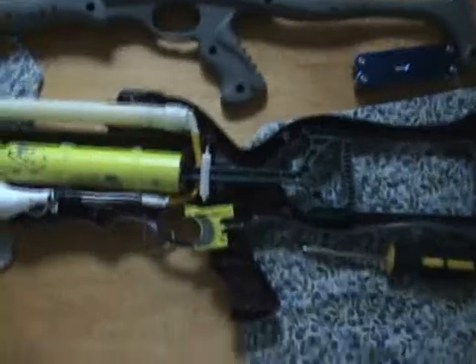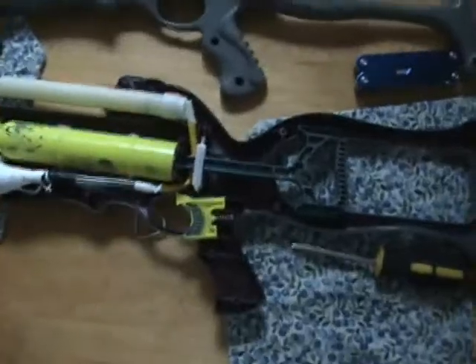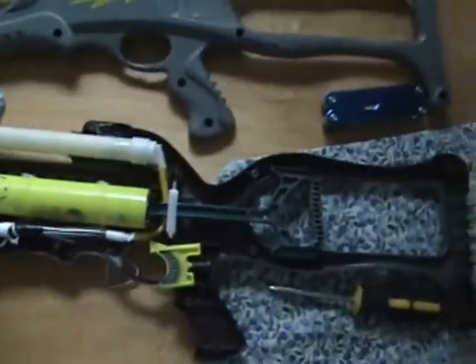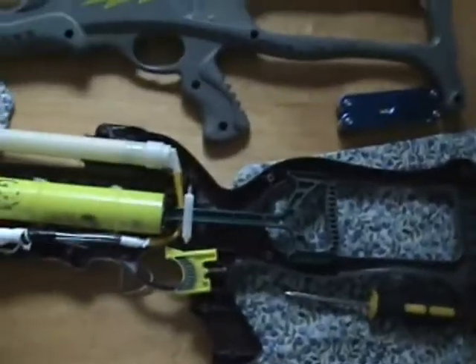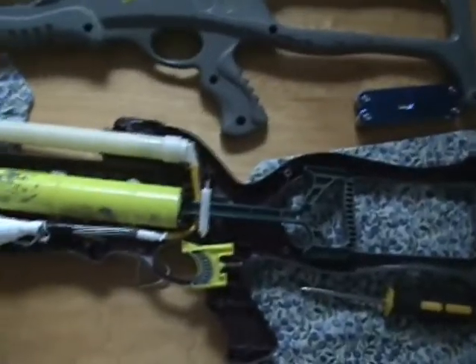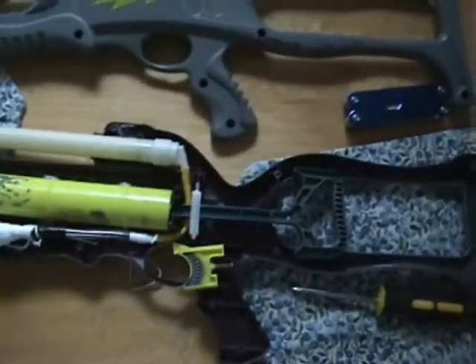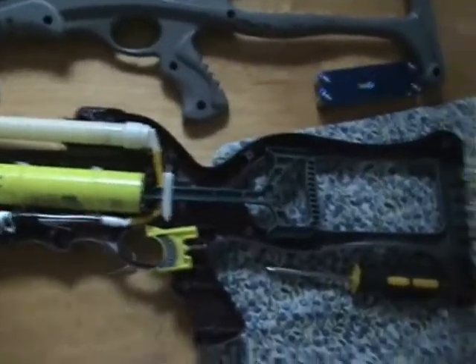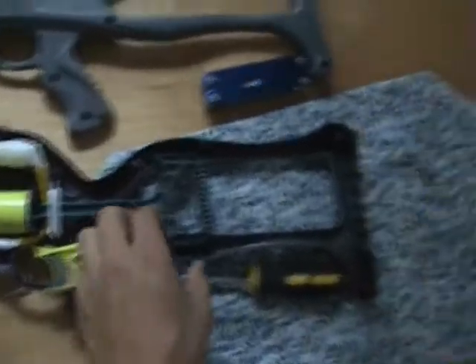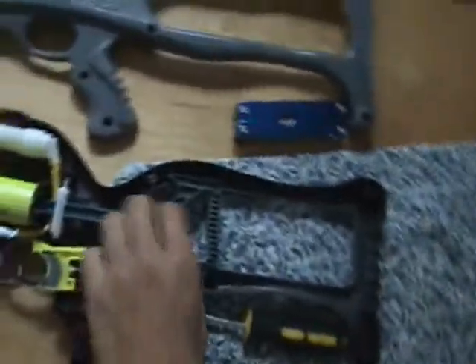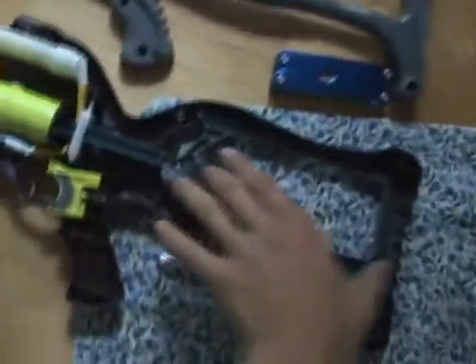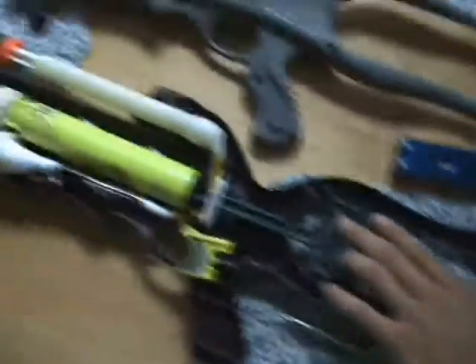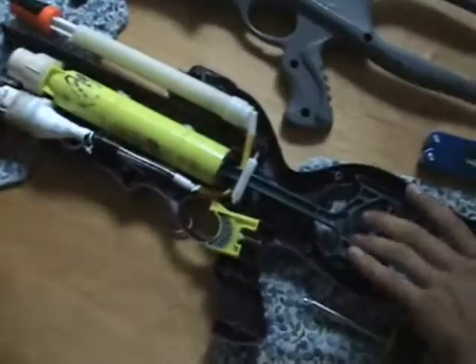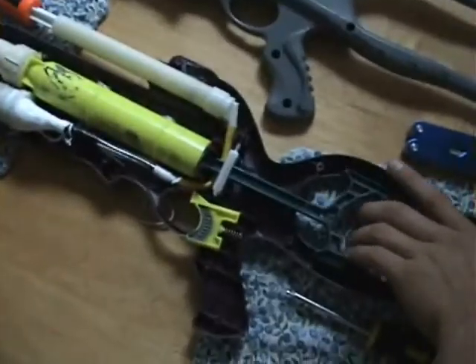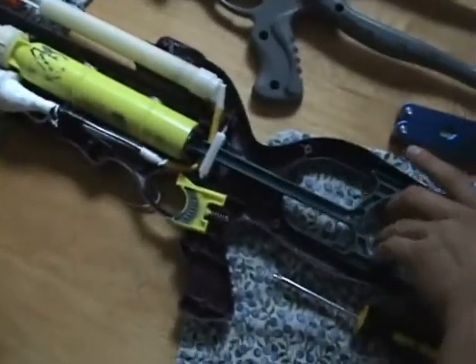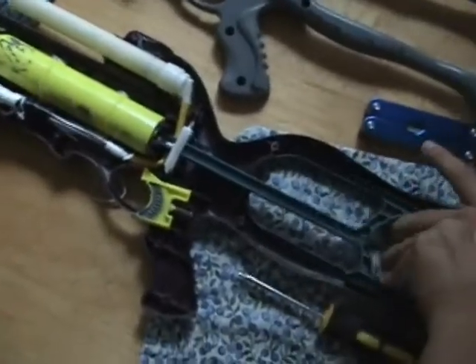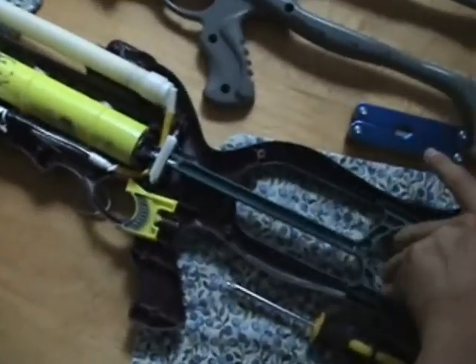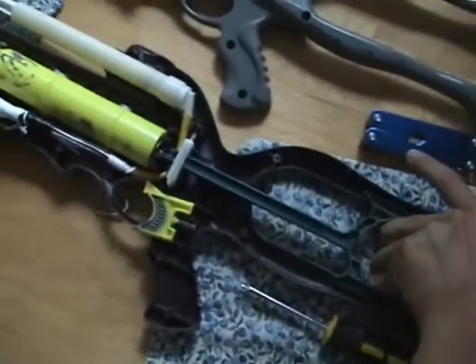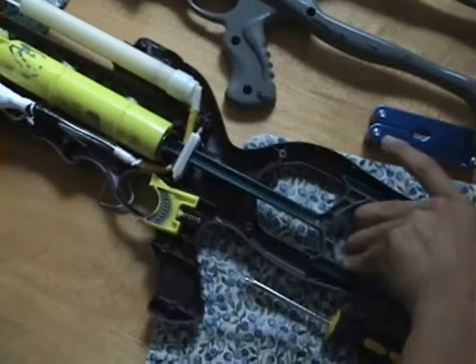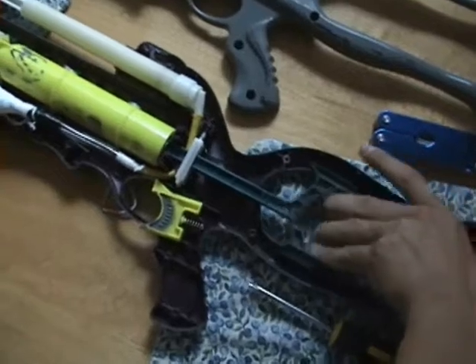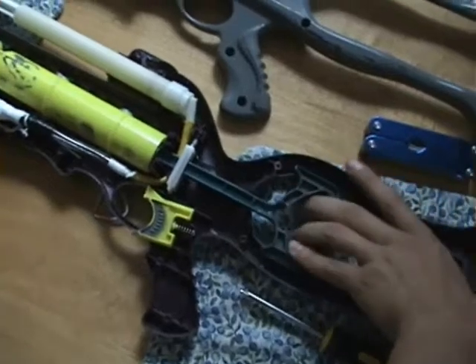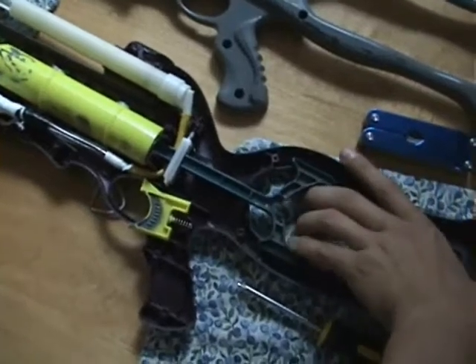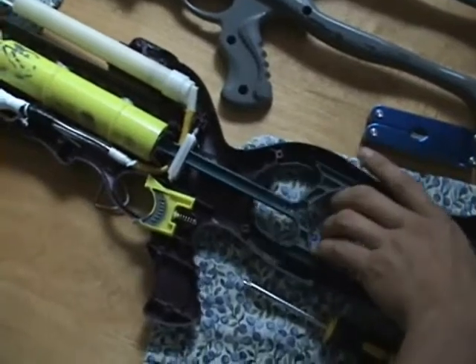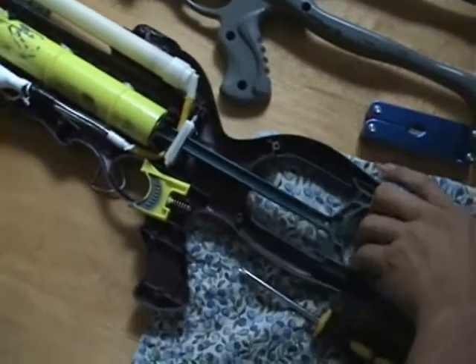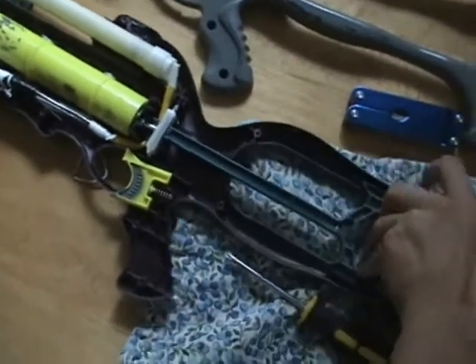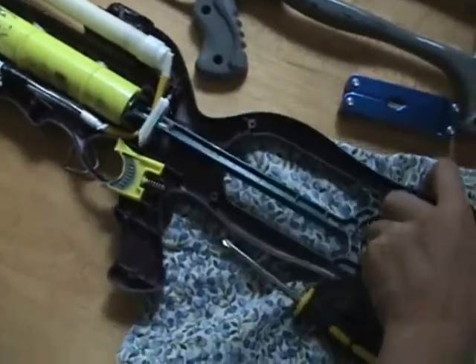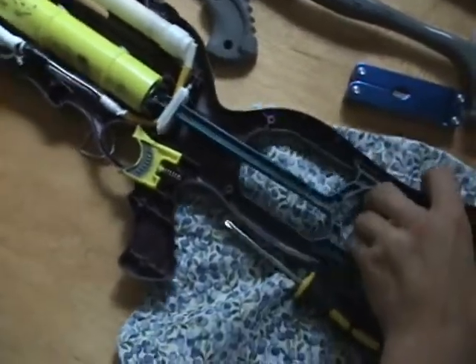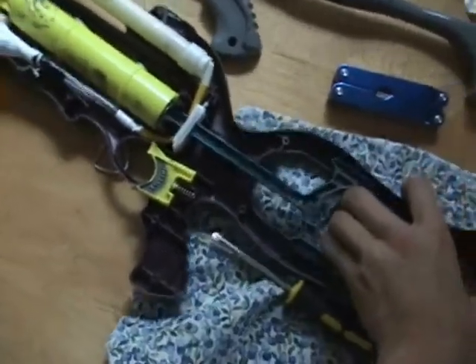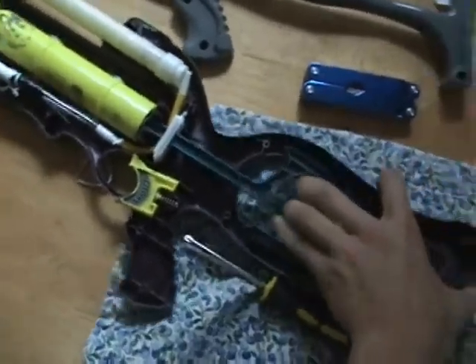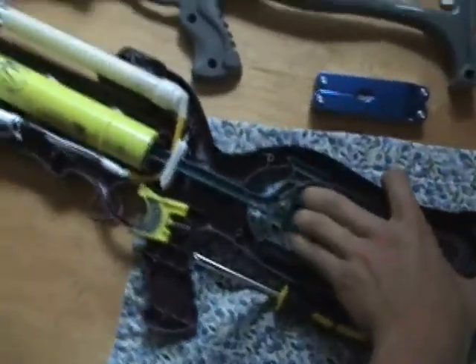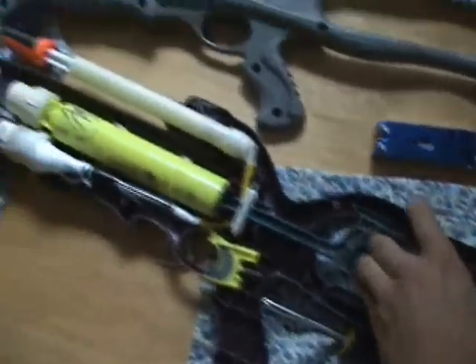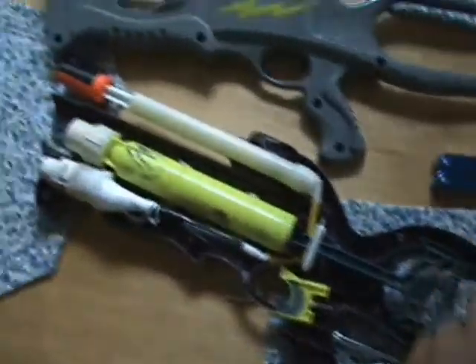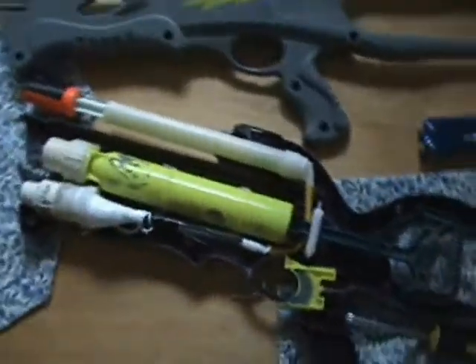Right now we can see the spring of the gun. The spring is inside the tube, and when this is pulled back and fired, it pushes air through the plunger and into the barrel.